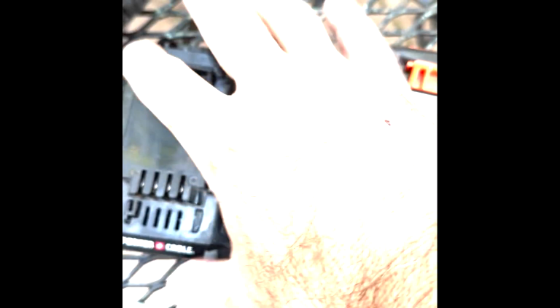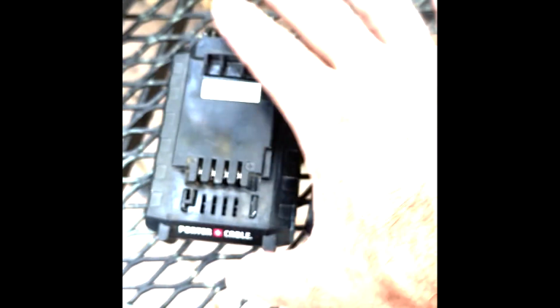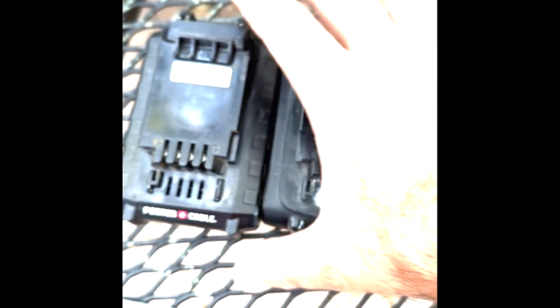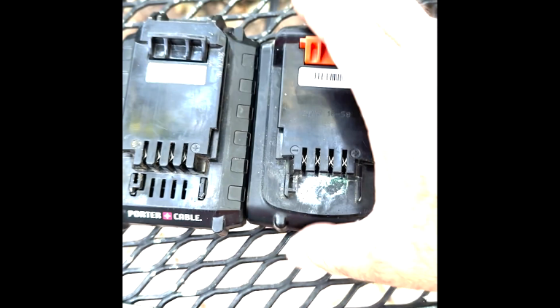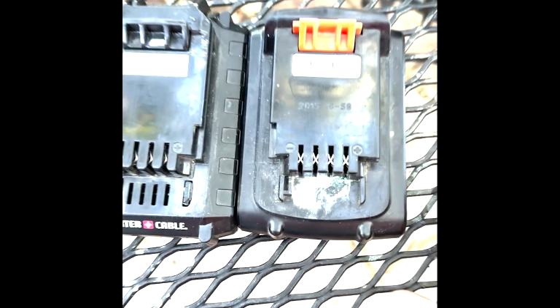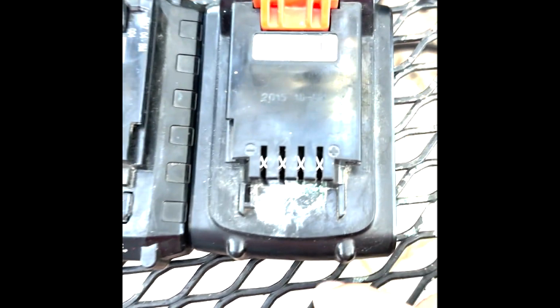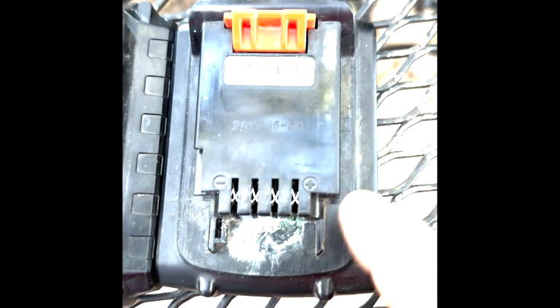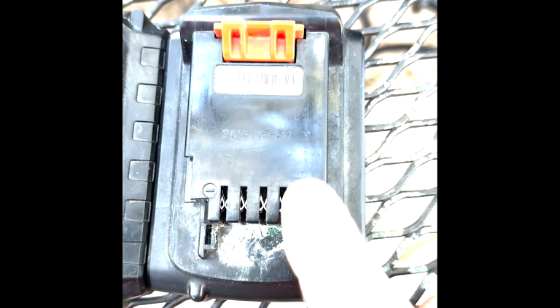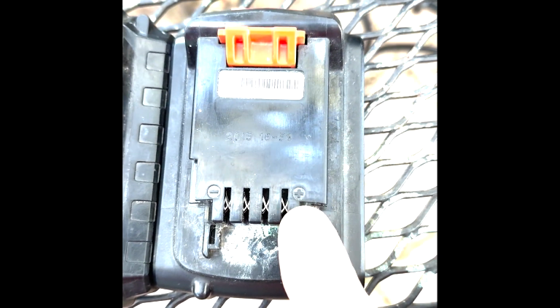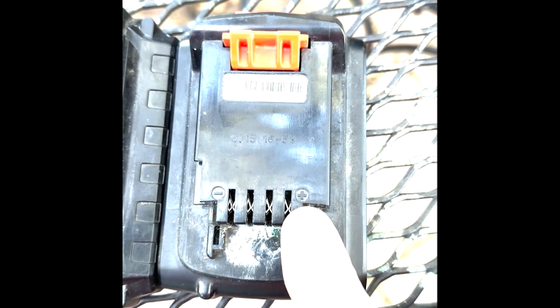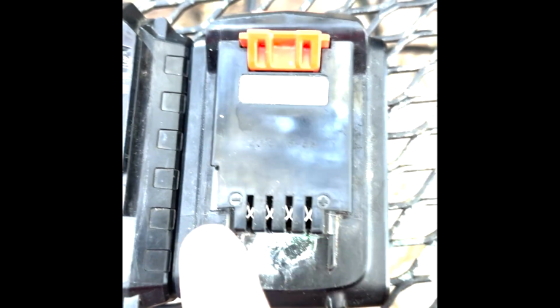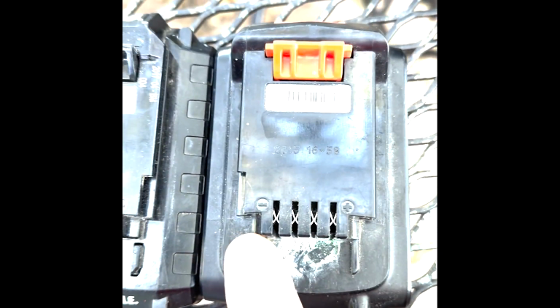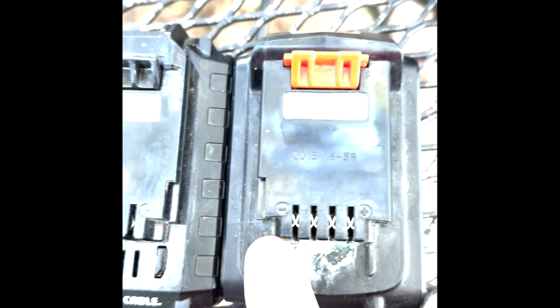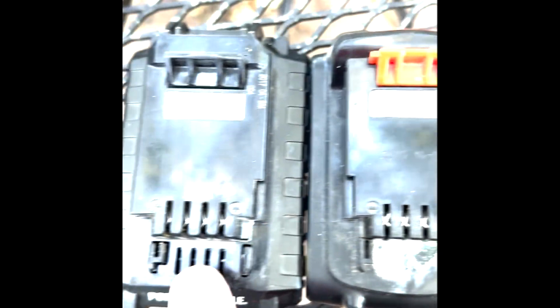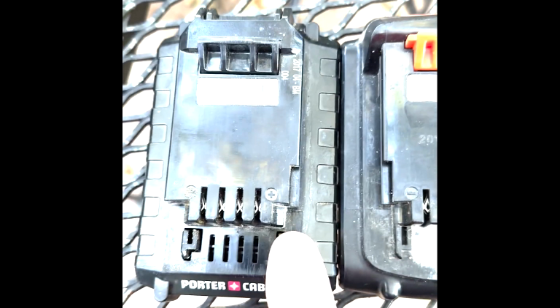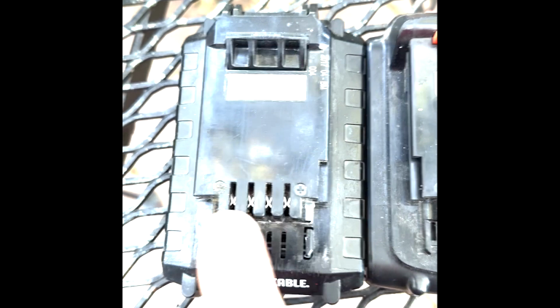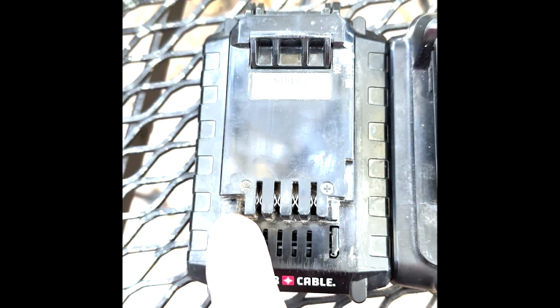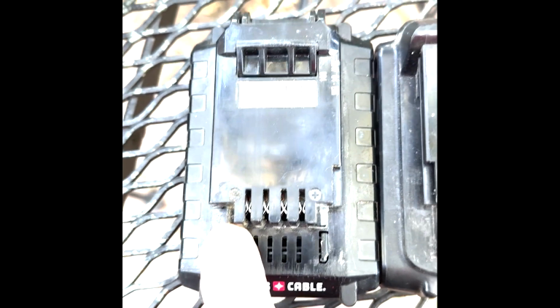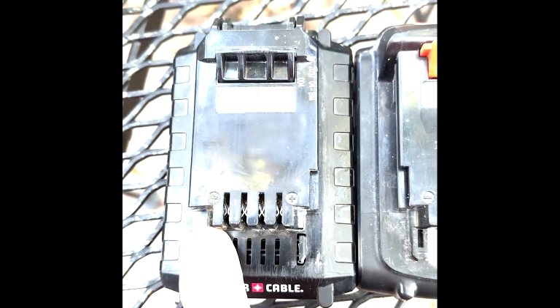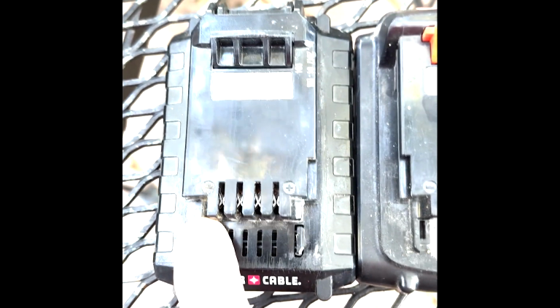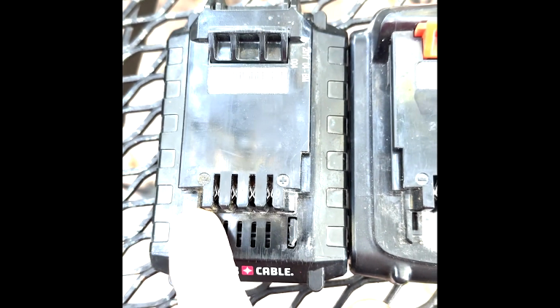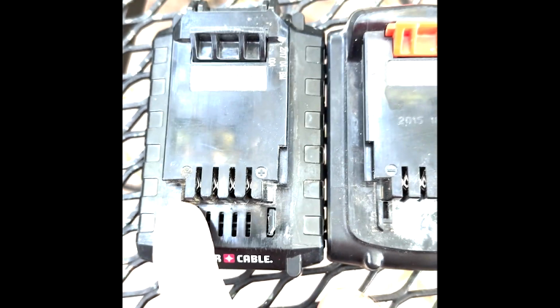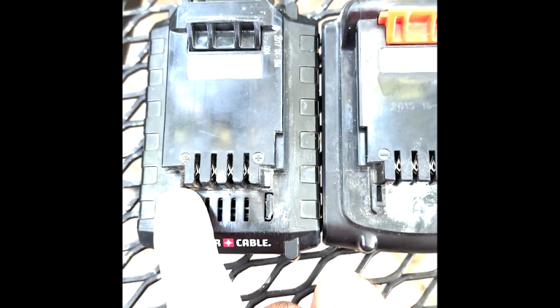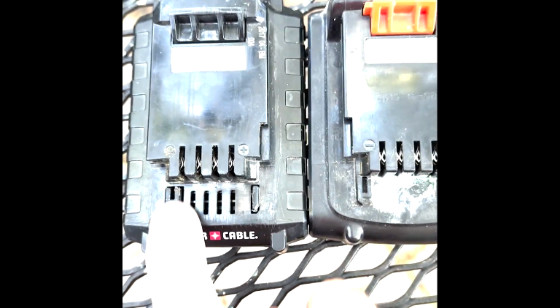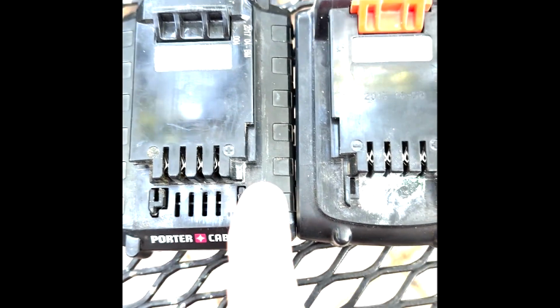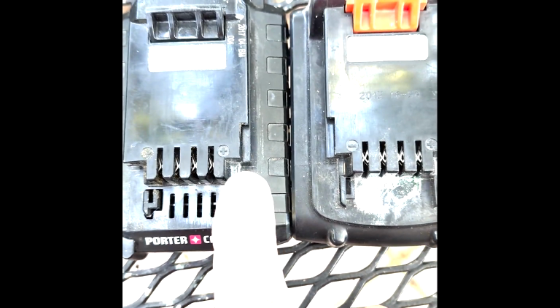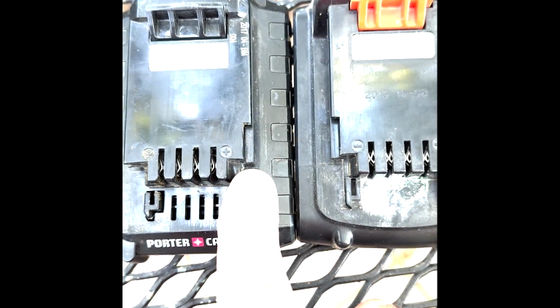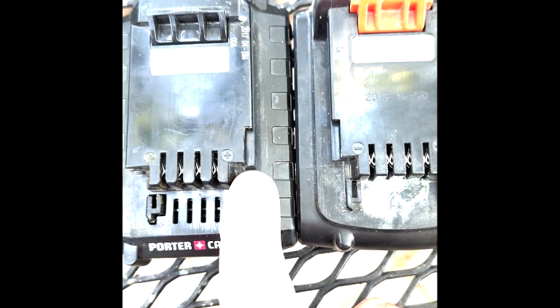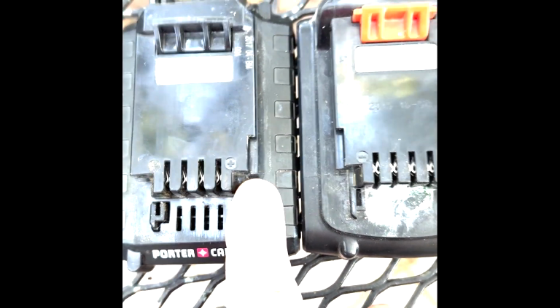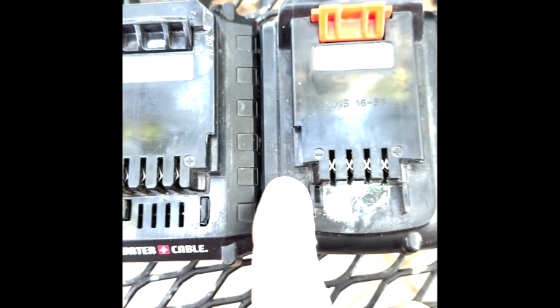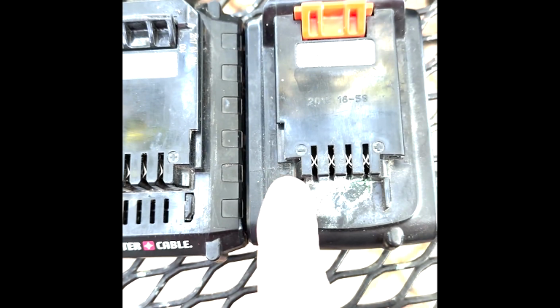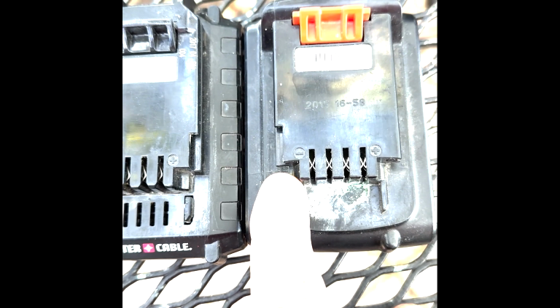If you look here, you can see you've got plus on the right, minus on the left on both — plus on the right, minus on the left. And if you're perceptive, you'll notice this notch here on one and this notch here on the other.